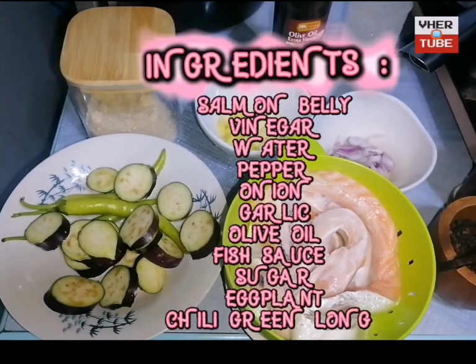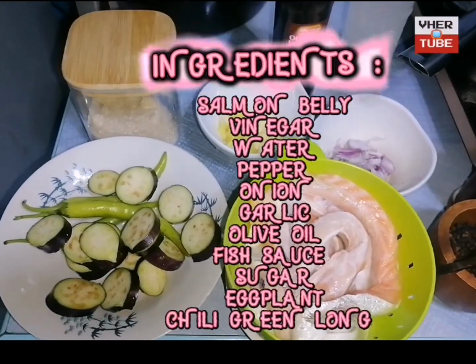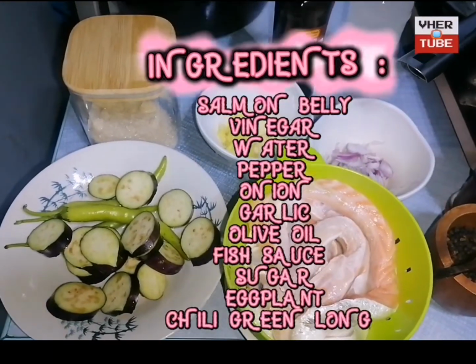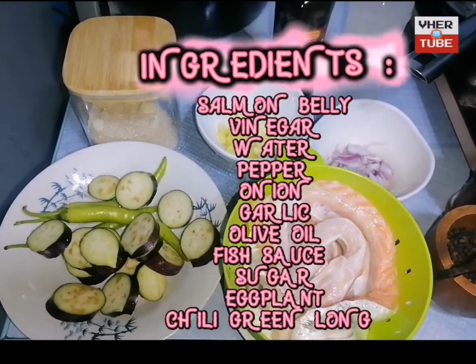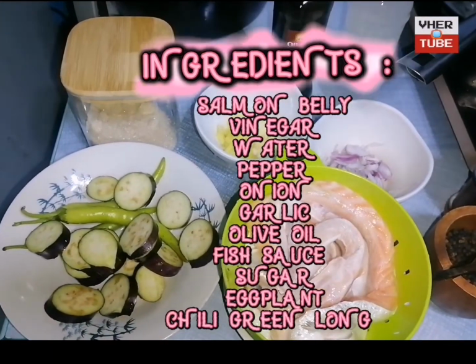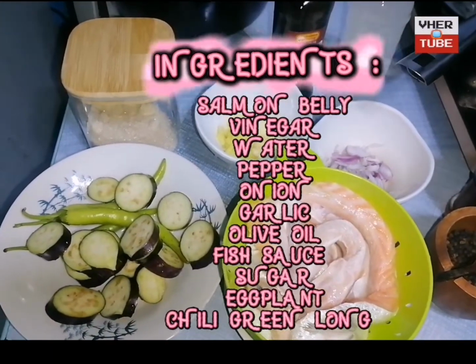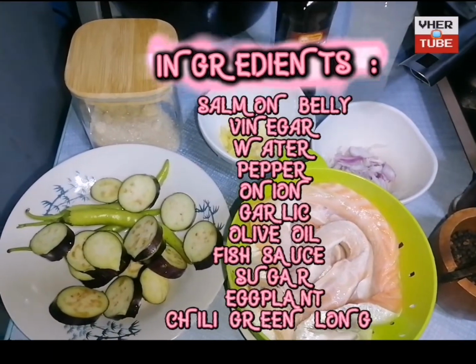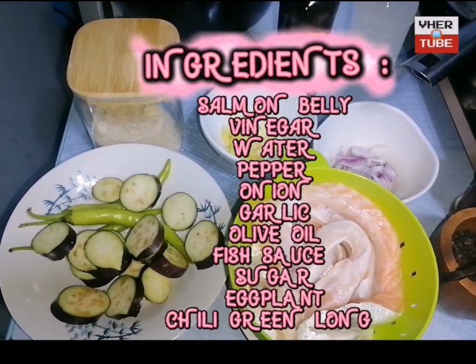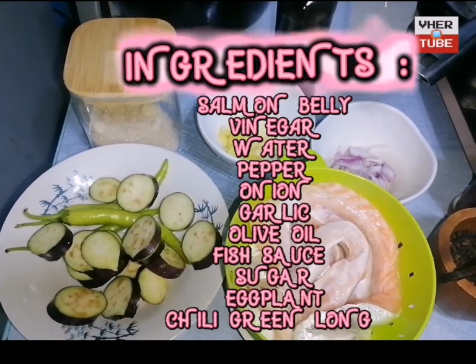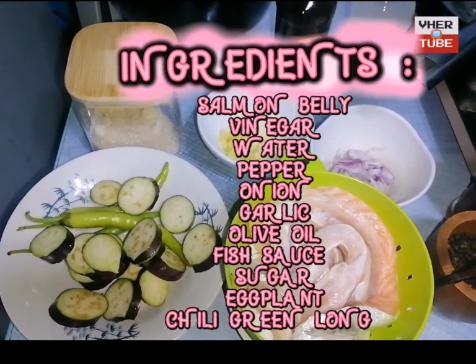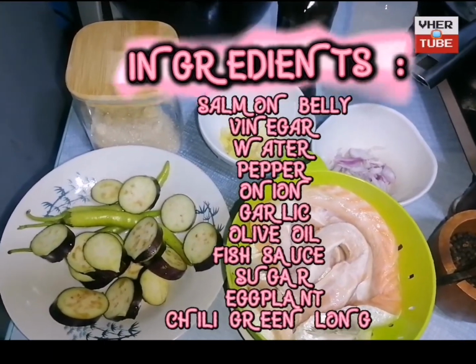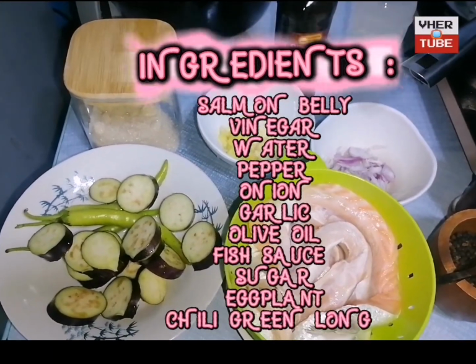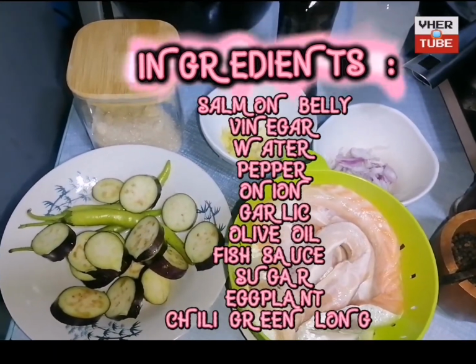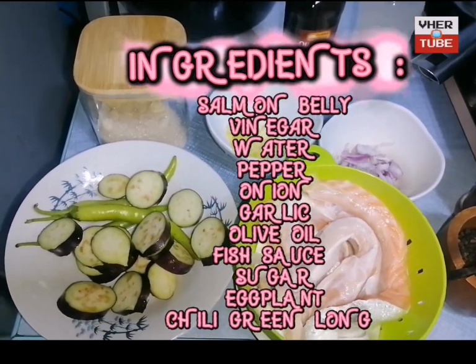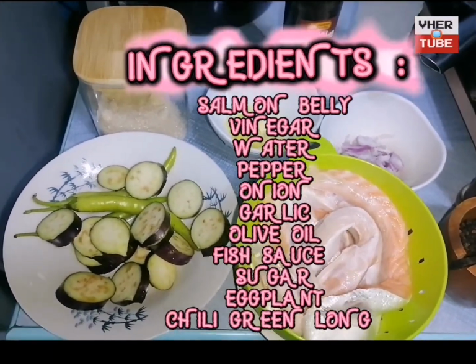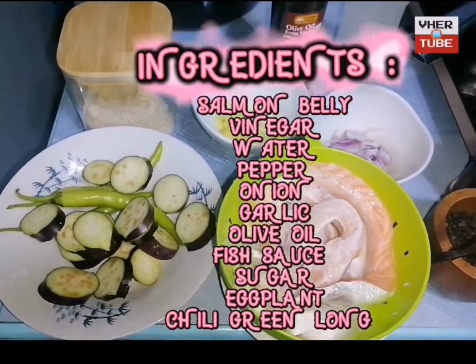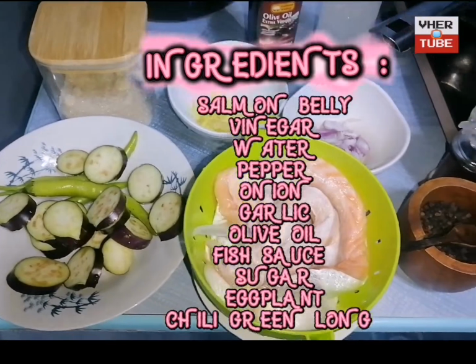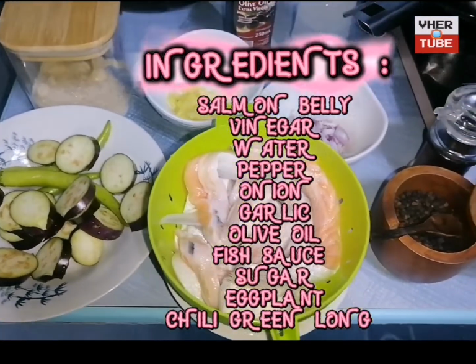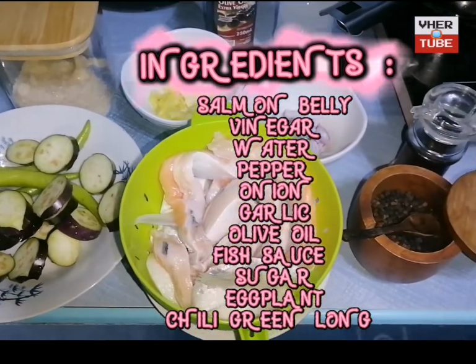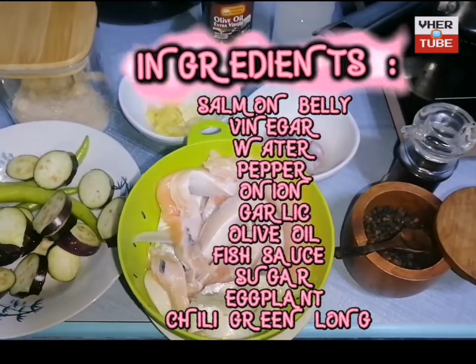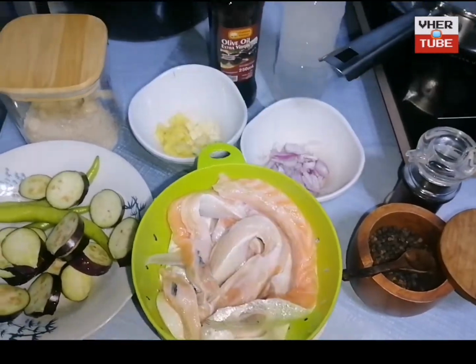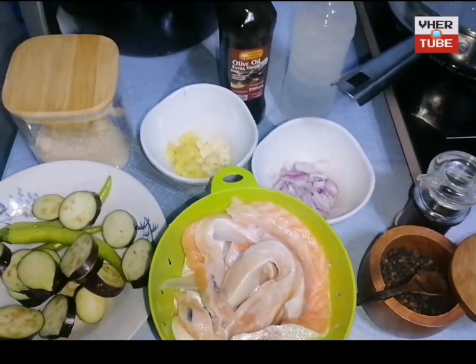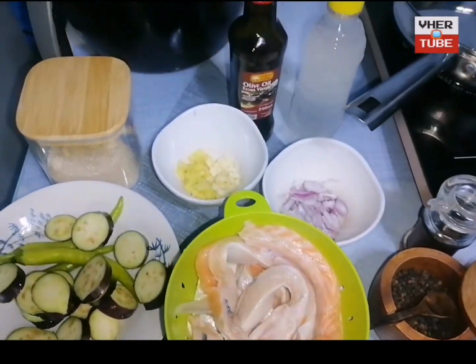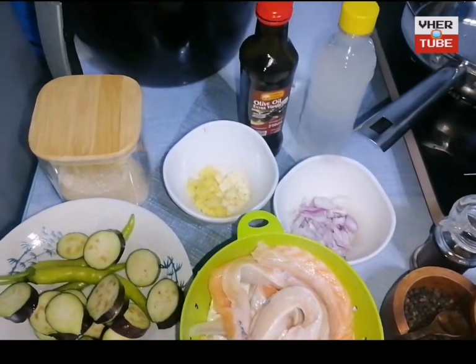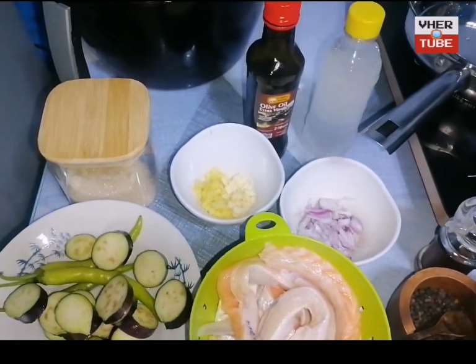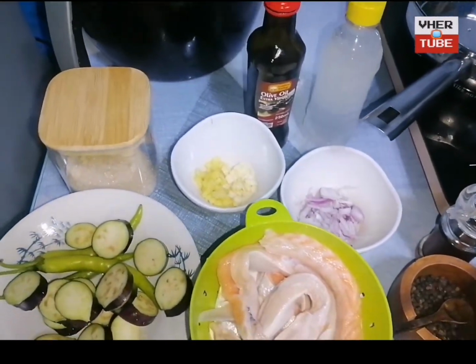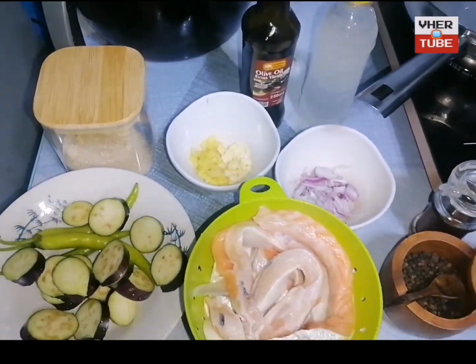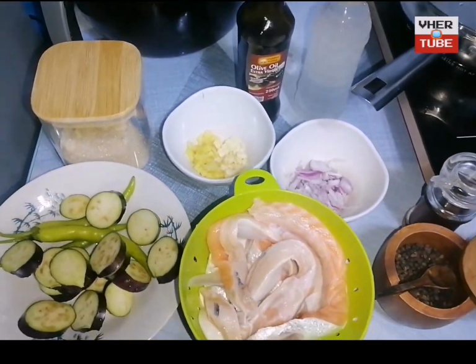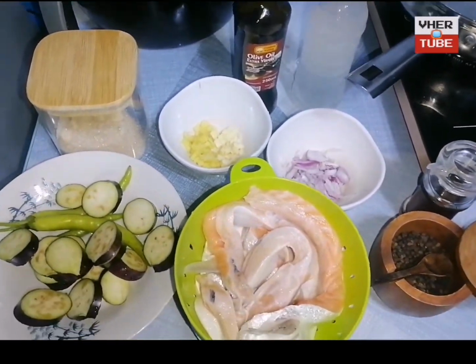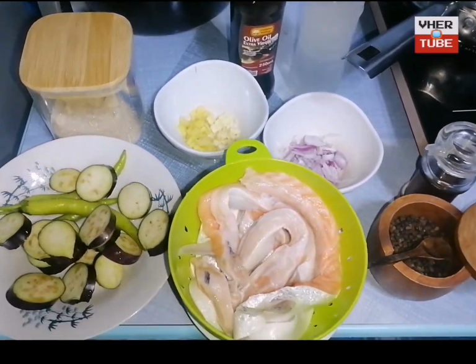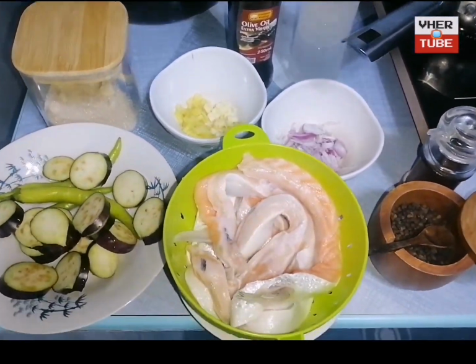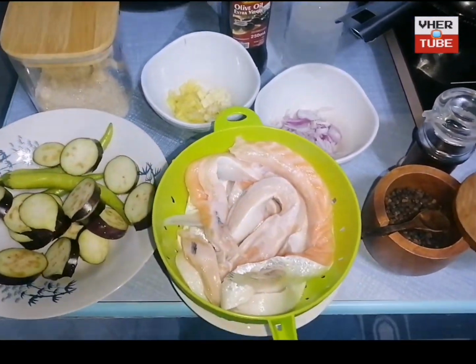Ingredients: Salmon Belly, Vinegar, Water, Pepper, Onion, Garlic, Olive Oil, Fish Sauce, Sugar, Eggplant, and Chili.